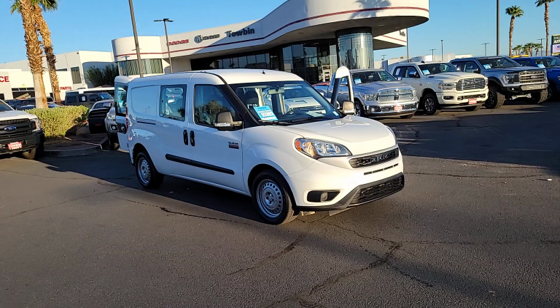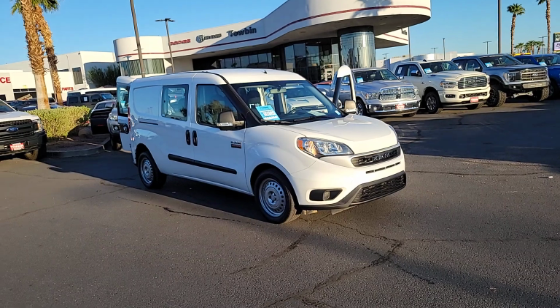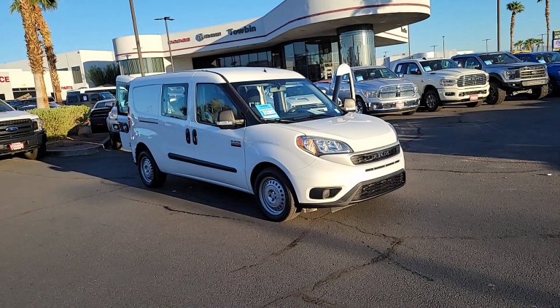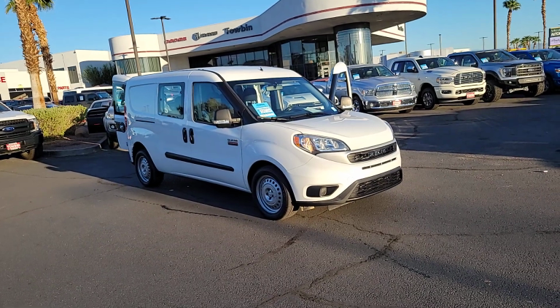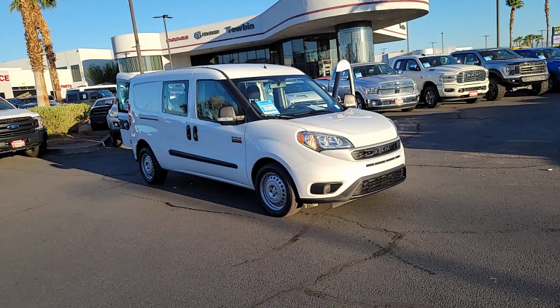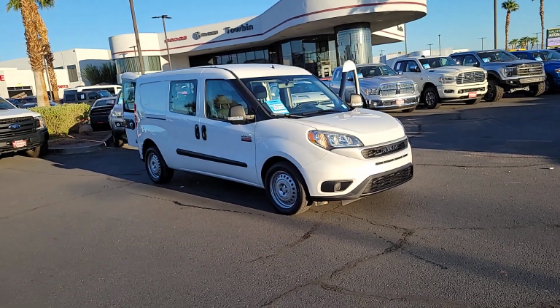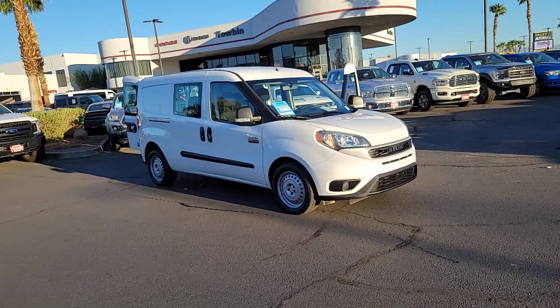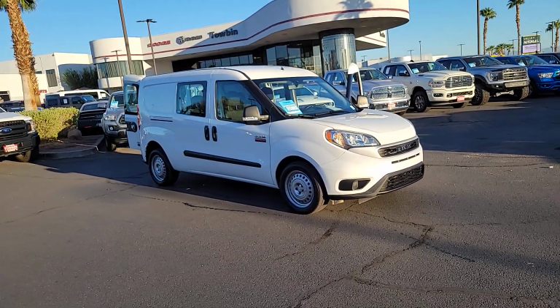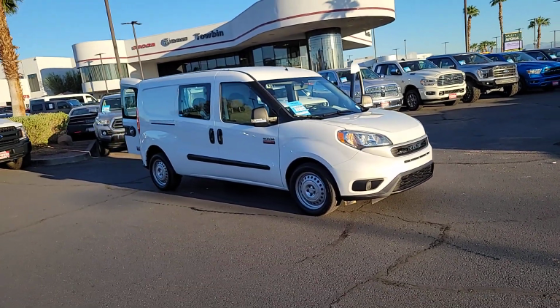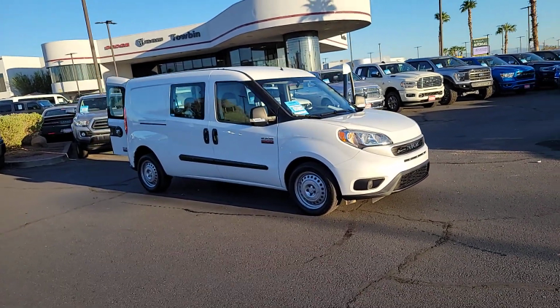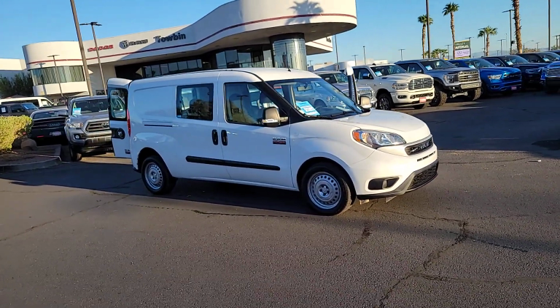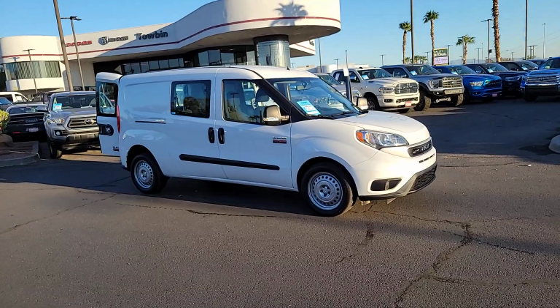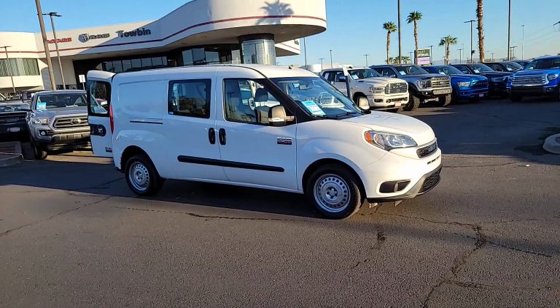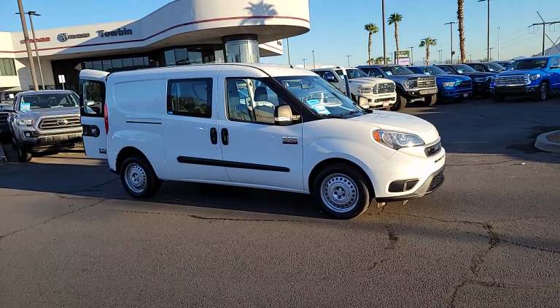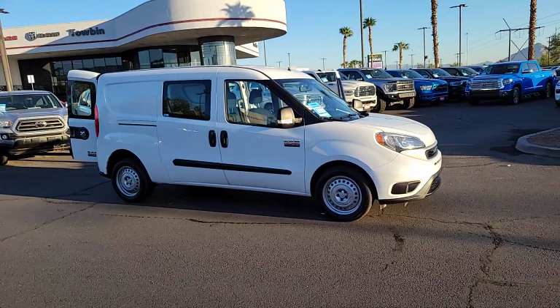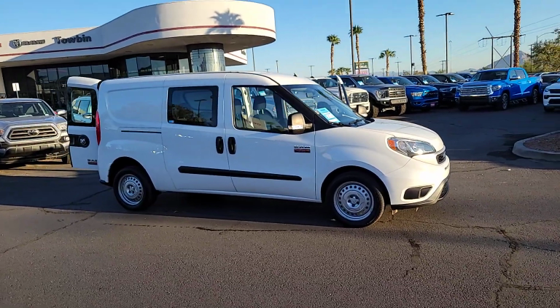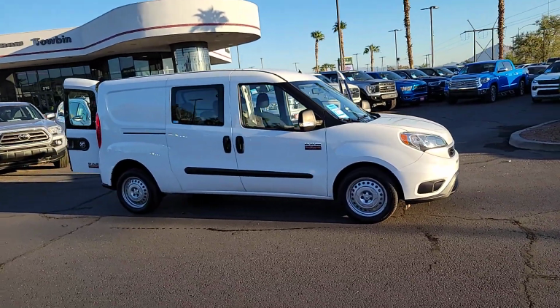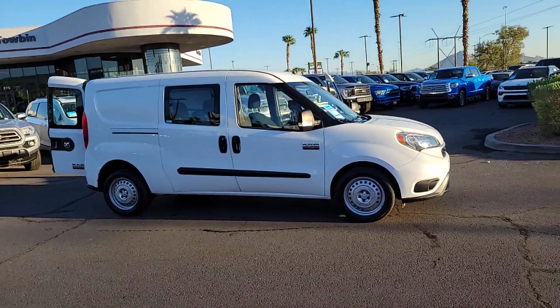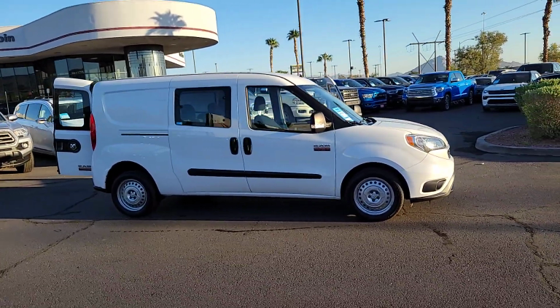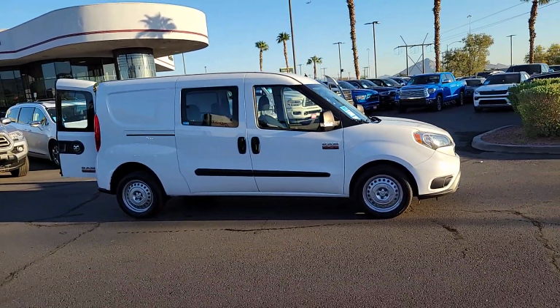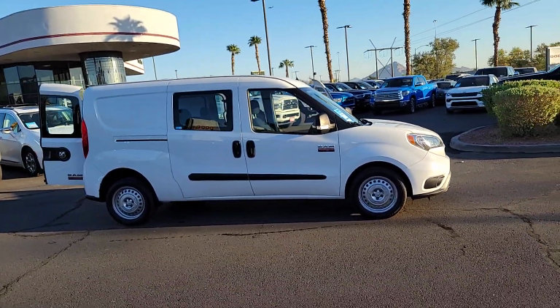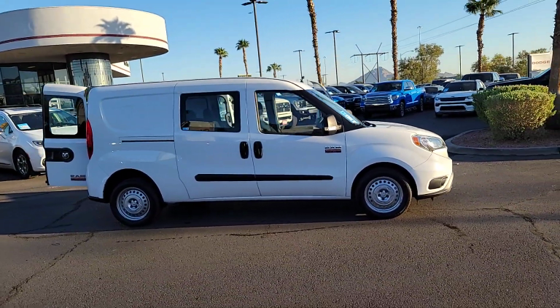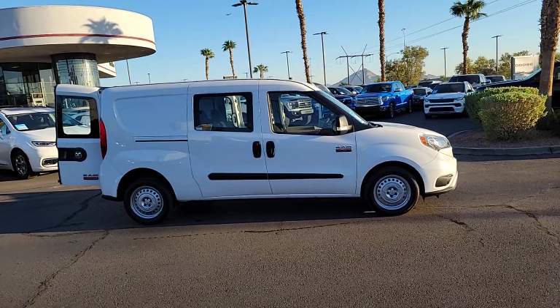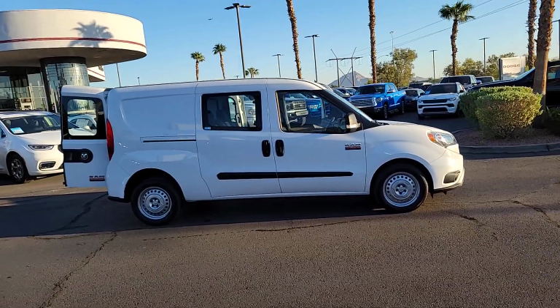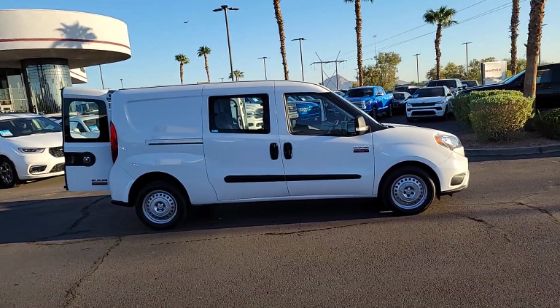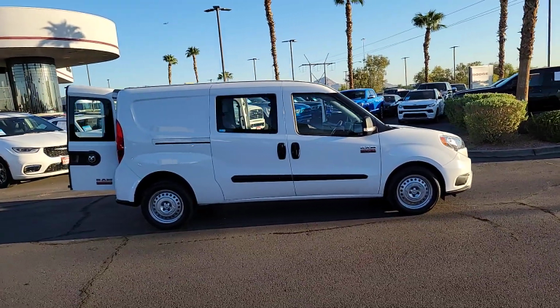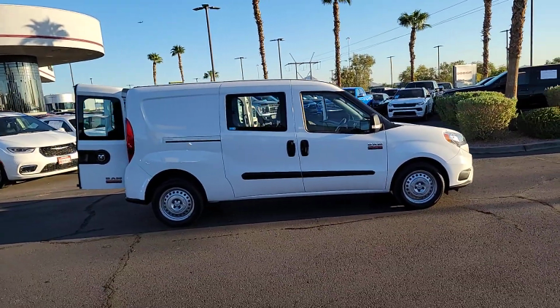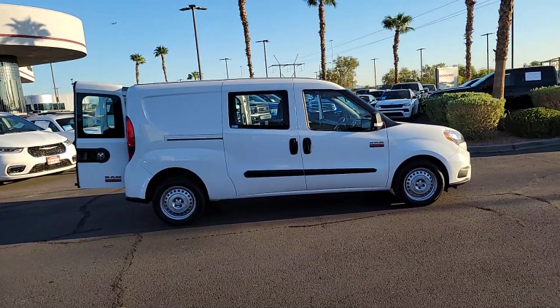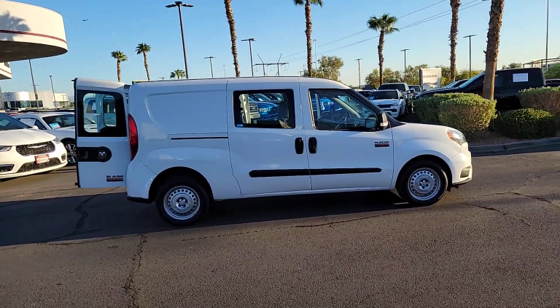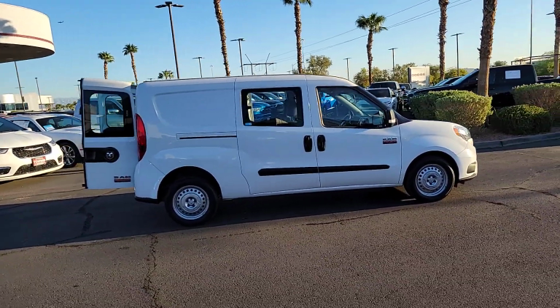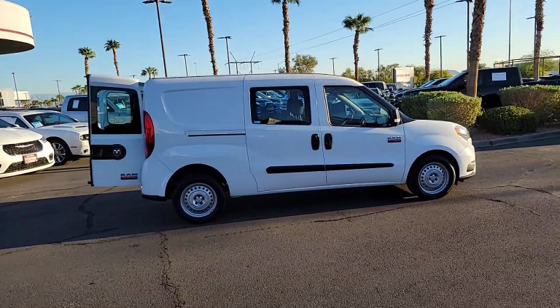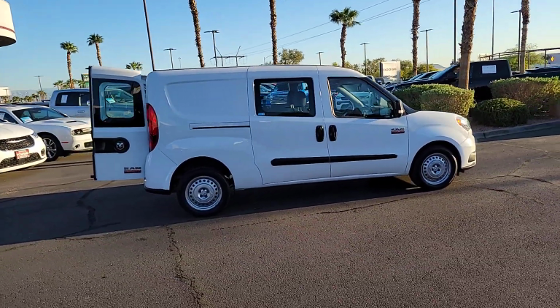You will love the features of this 2022 Ram Promaster City. This vehicle is an outstanding buy with fewer than 5,000 miles on the odometer. Get the job done conveniently and efficiently in this thoughtfully designed Promaster City.